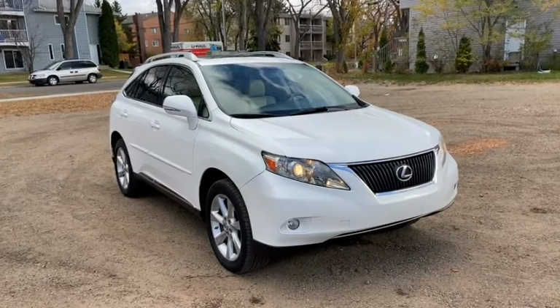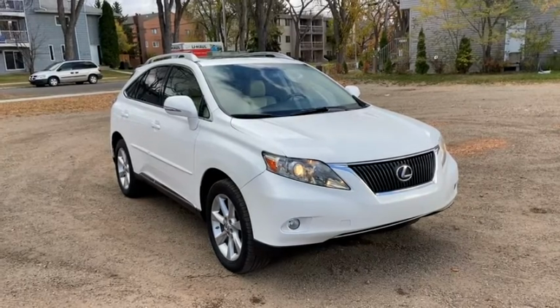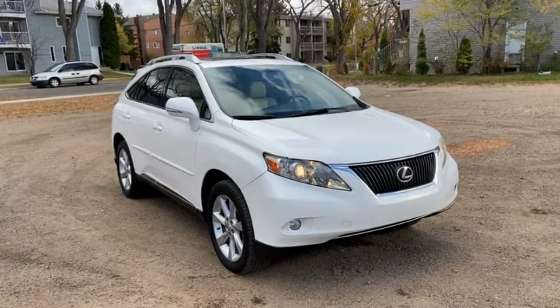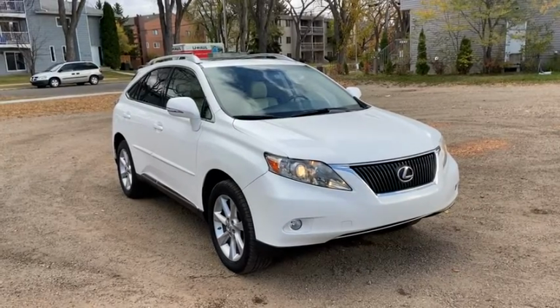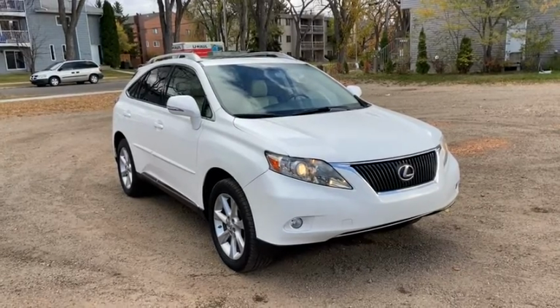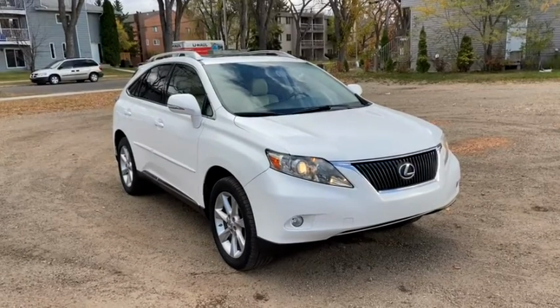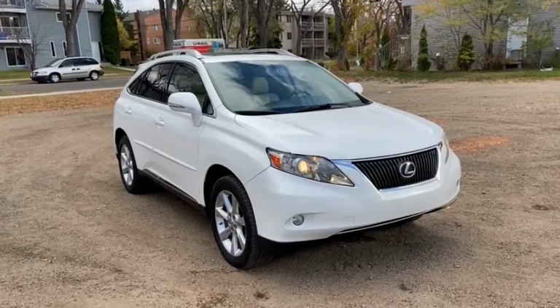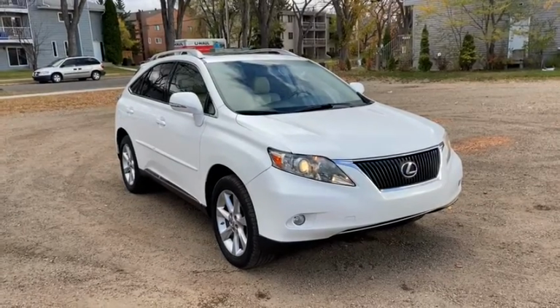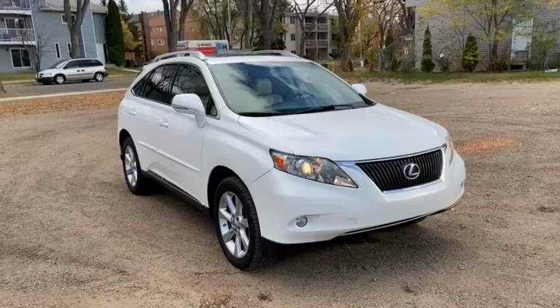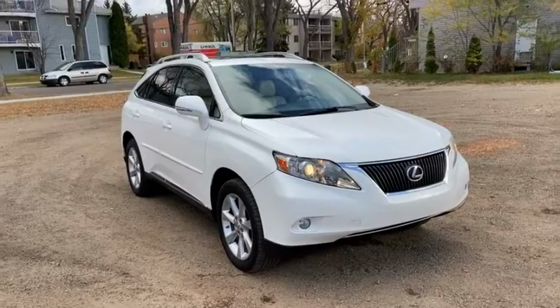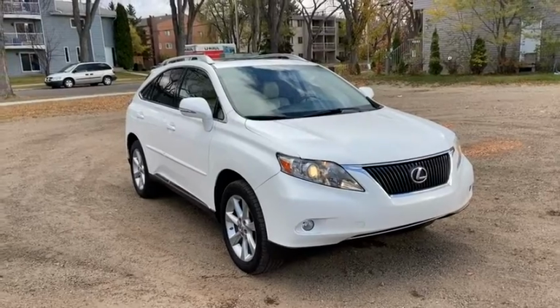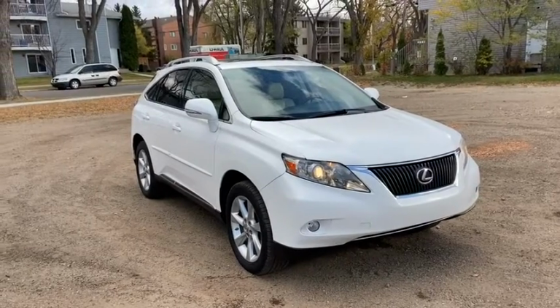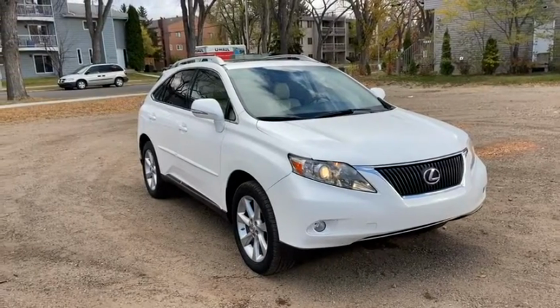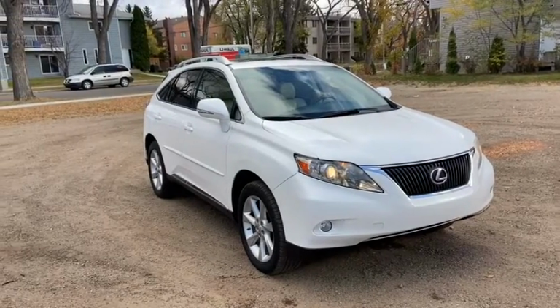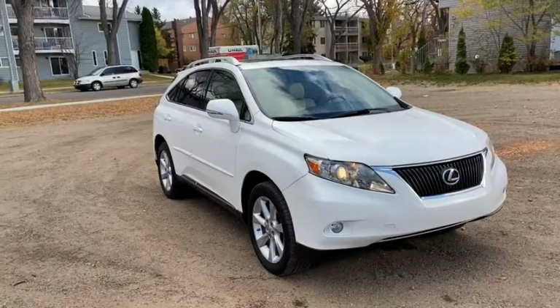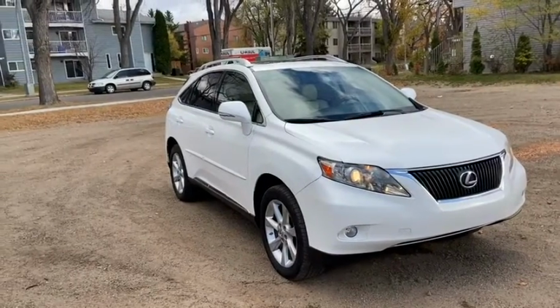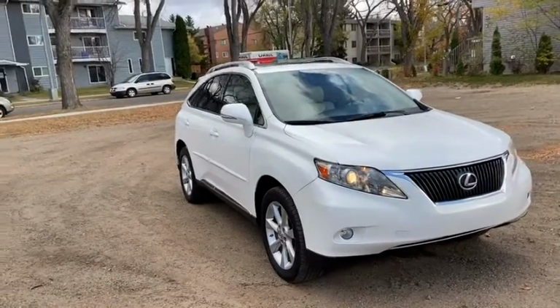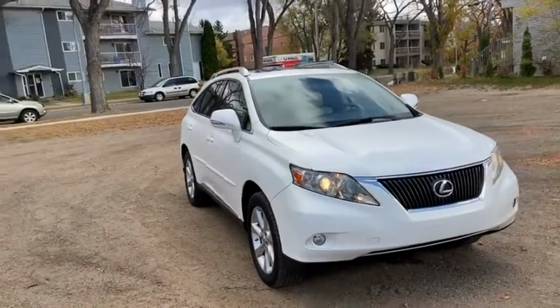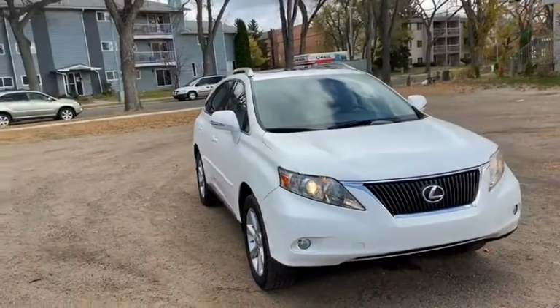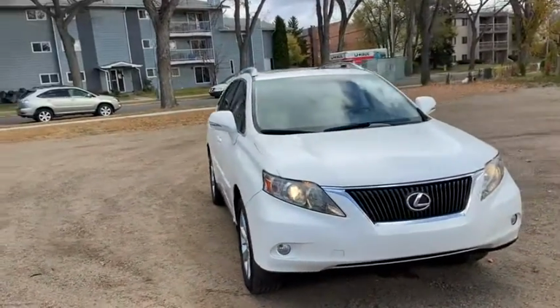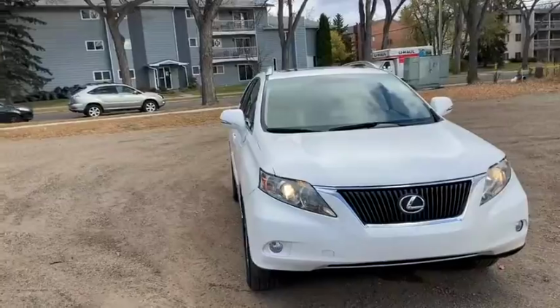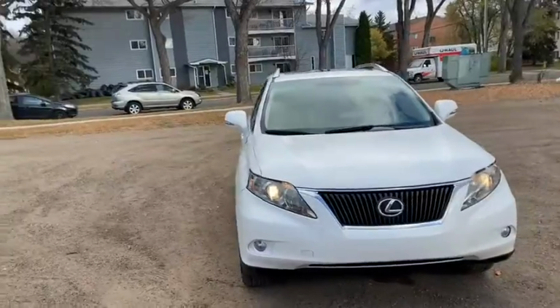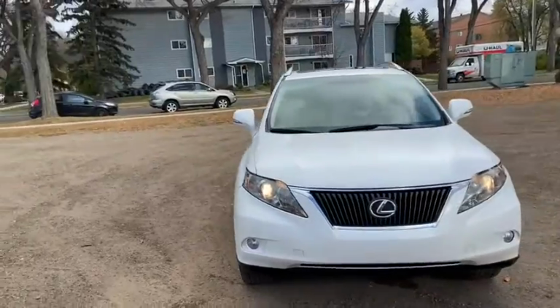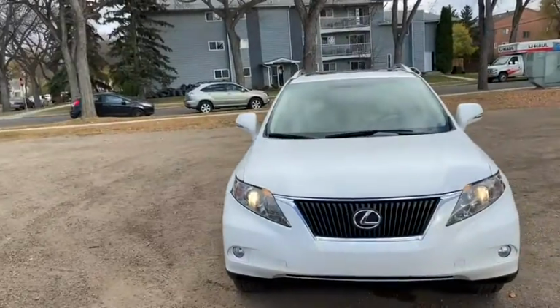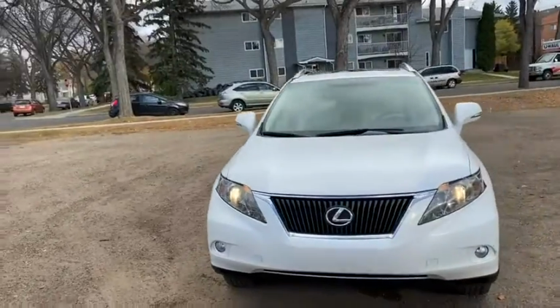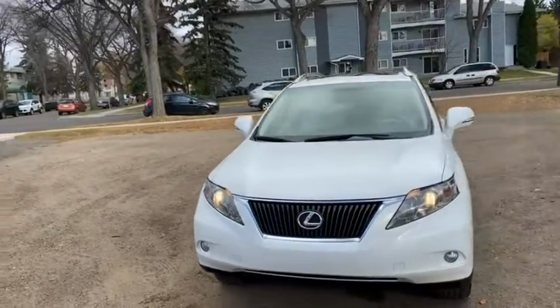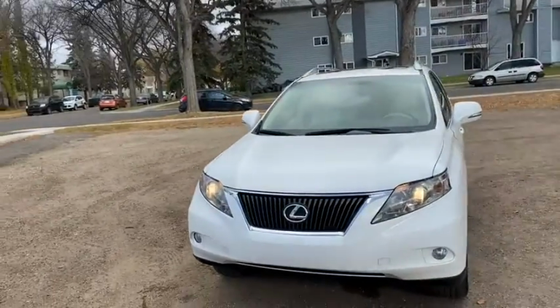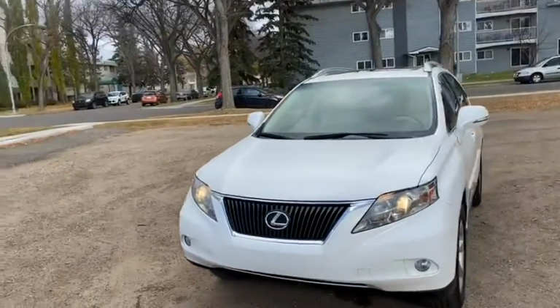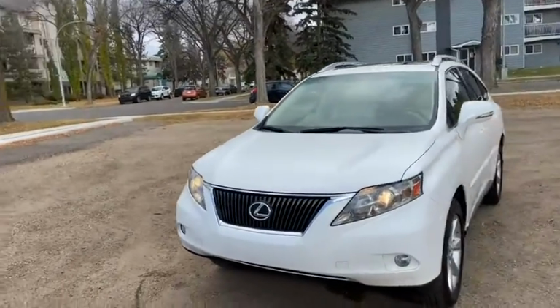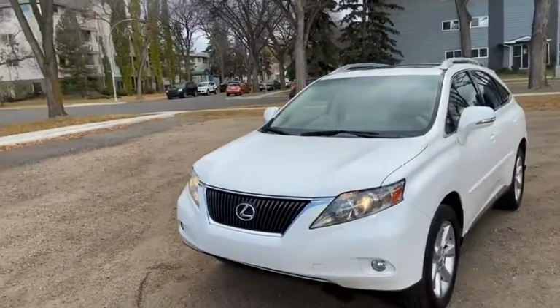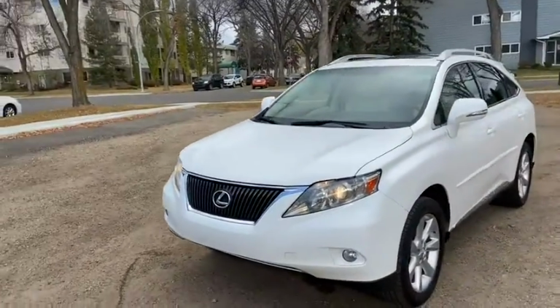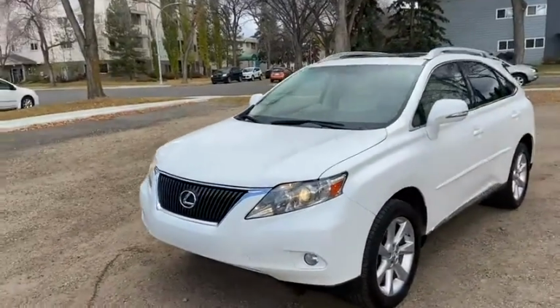Hey, it's Lindsay again at Waterloo Ford Lincoln. Today I'm showing you this 2010 Lexus RX 350 in white. This Lexus has a 3.5 litre V6 engine with automatic transmission and all-wheel drive.